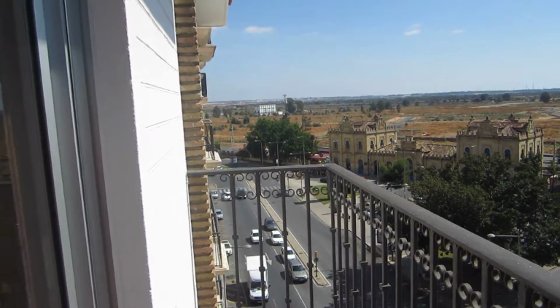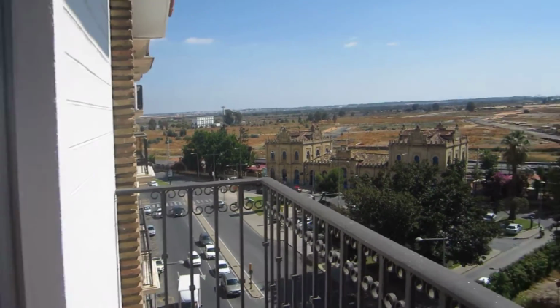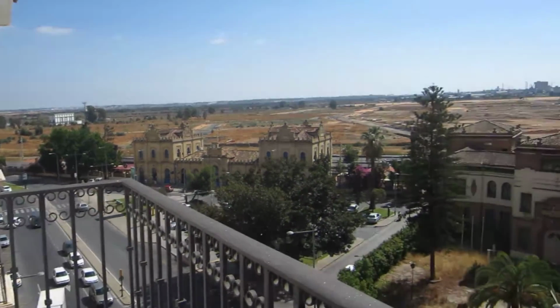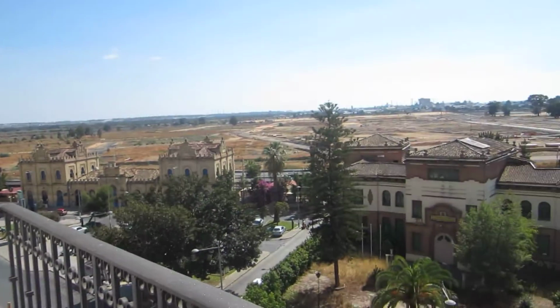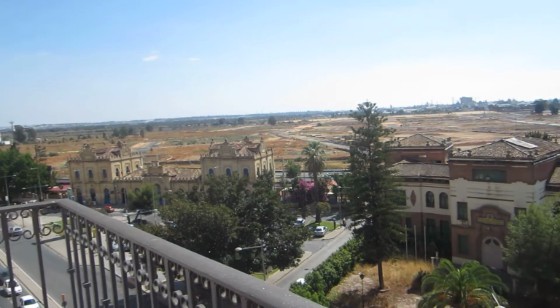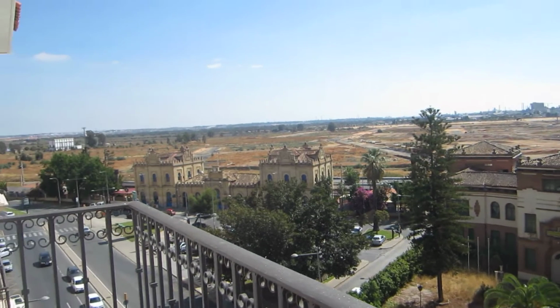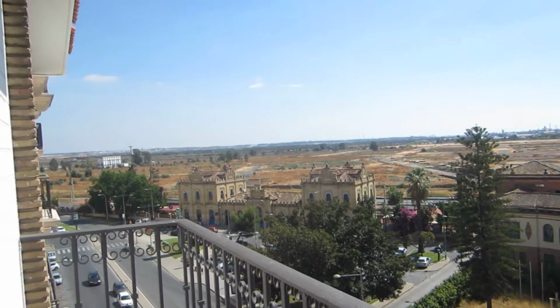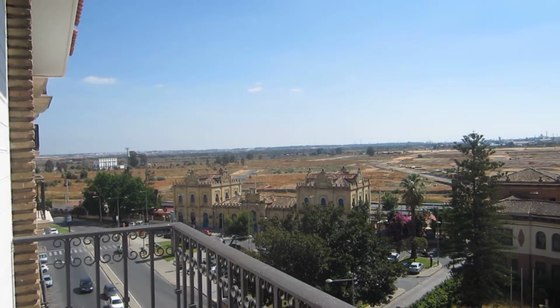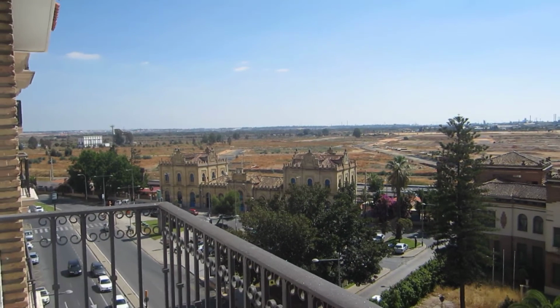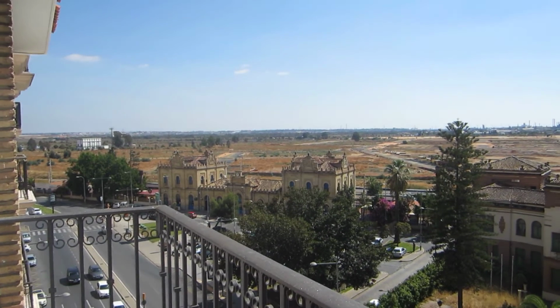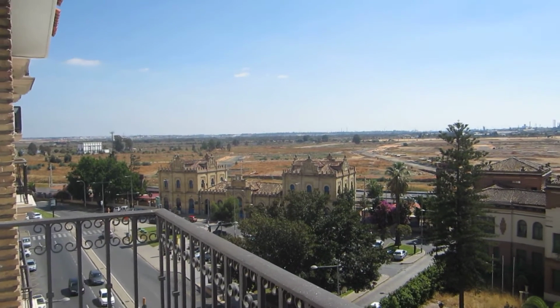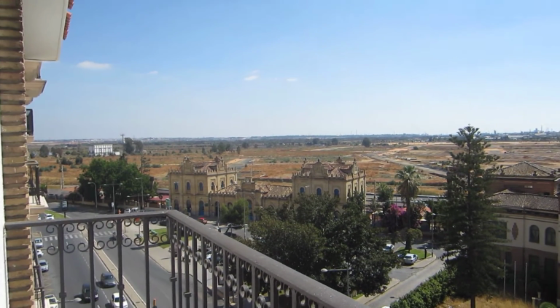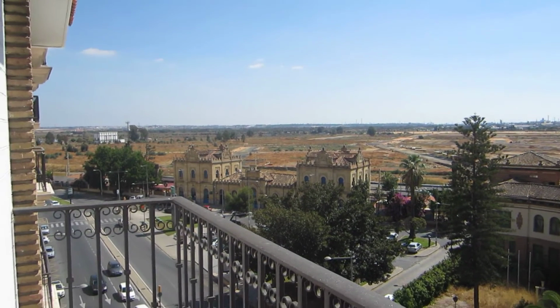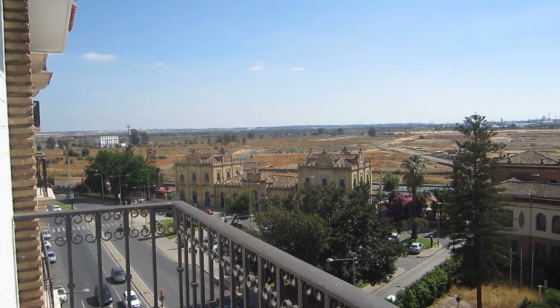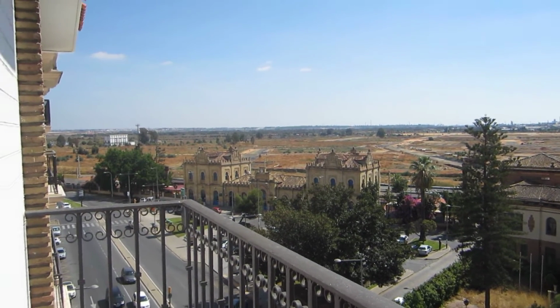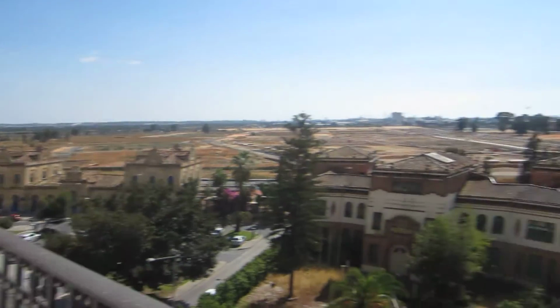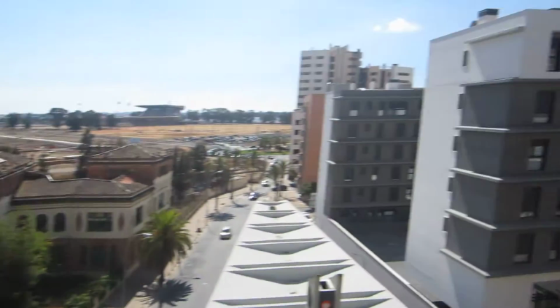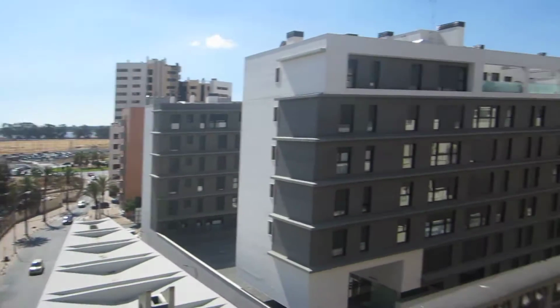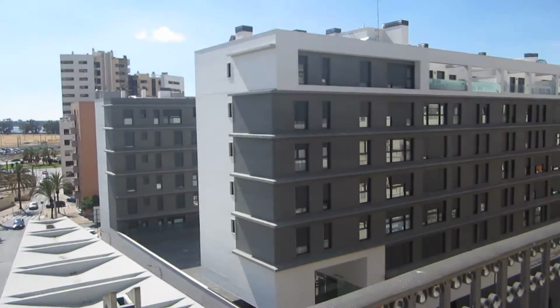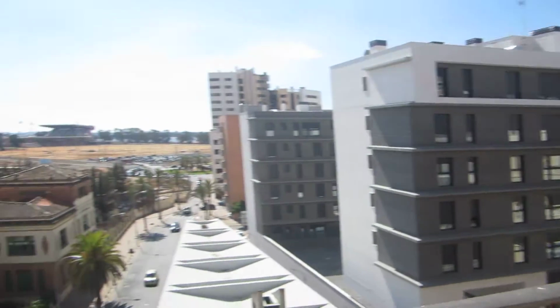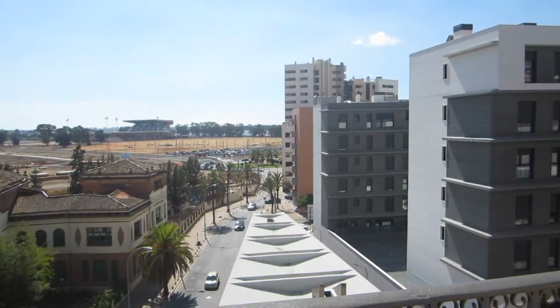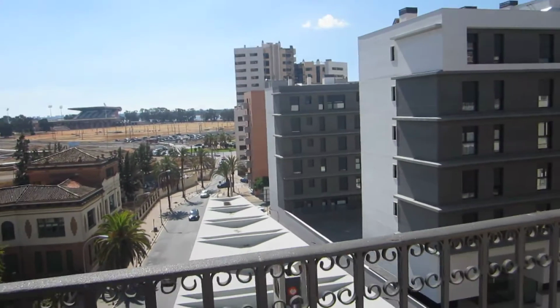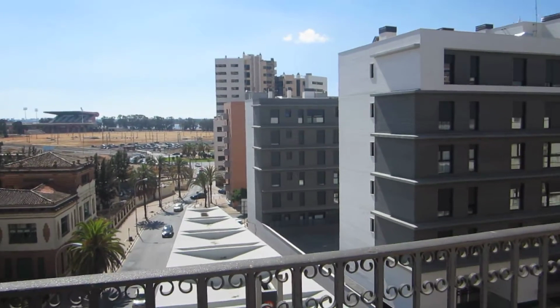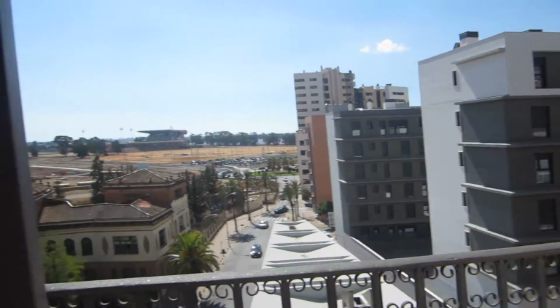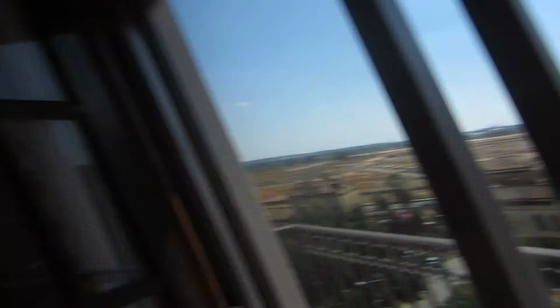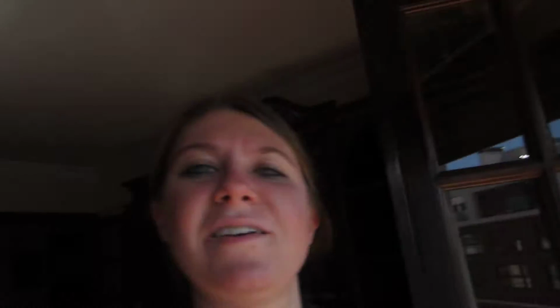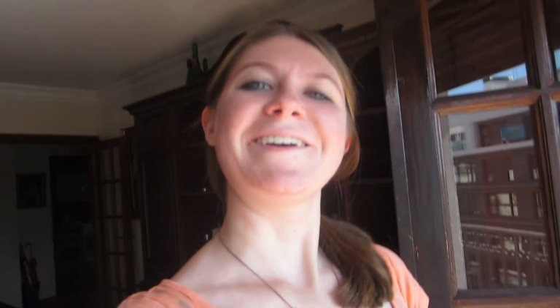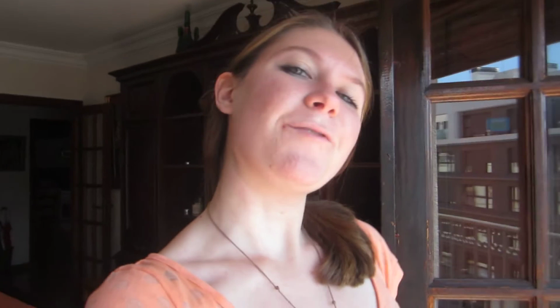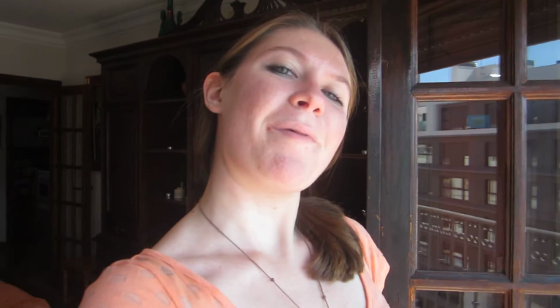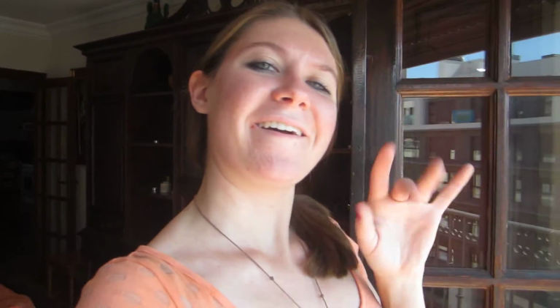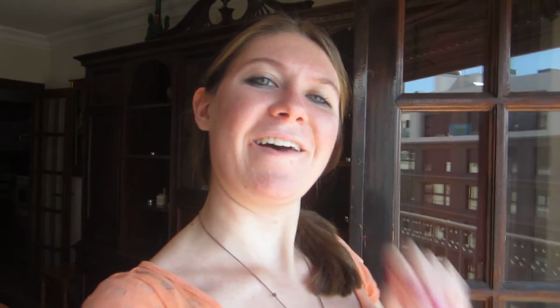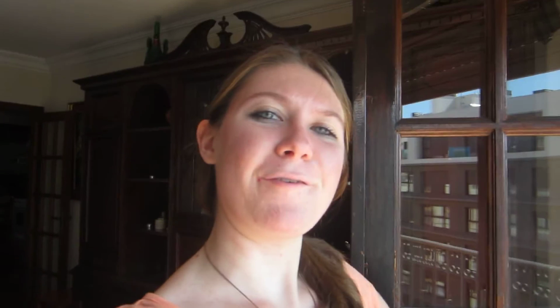But that's pretty much it, so I just wanted to say hi to everybody and show you where I'm living. That's the train station over there, which is absolutely beautiful. I want to let you guys know that I miss you a ton. Thanks for reading my blog. I love you, everyone.